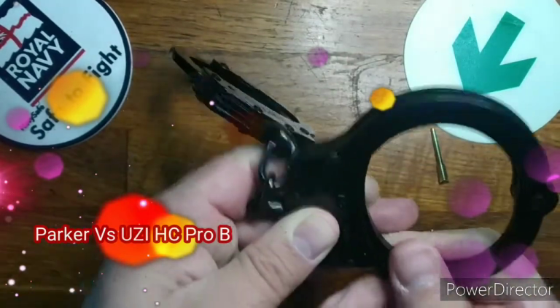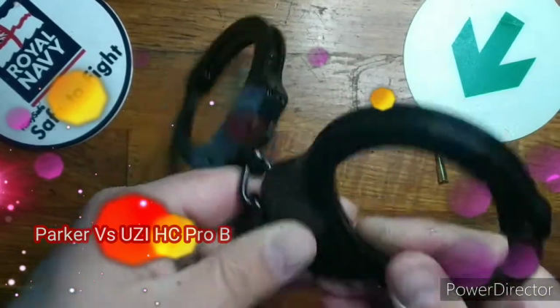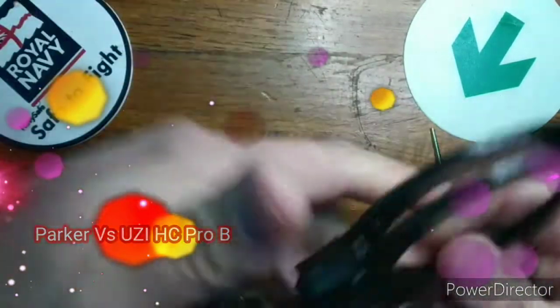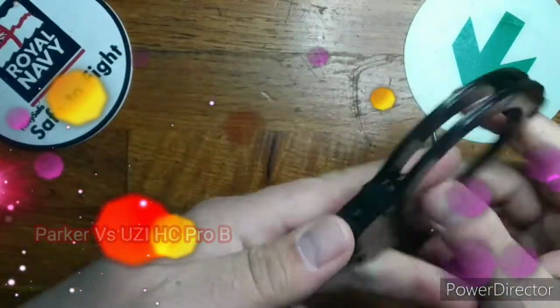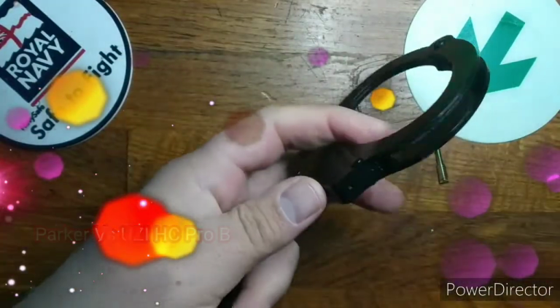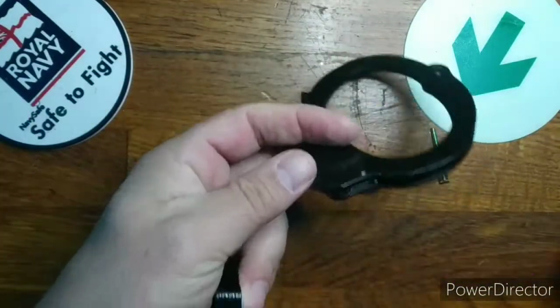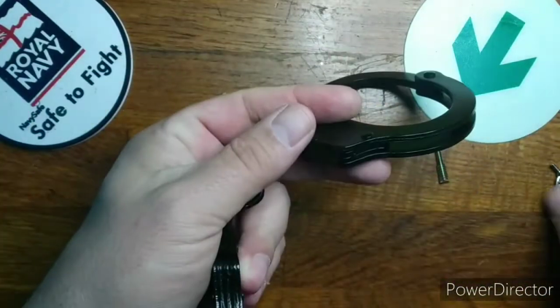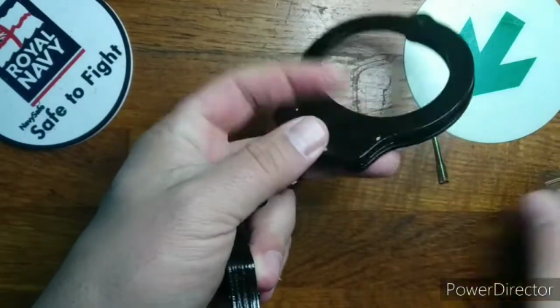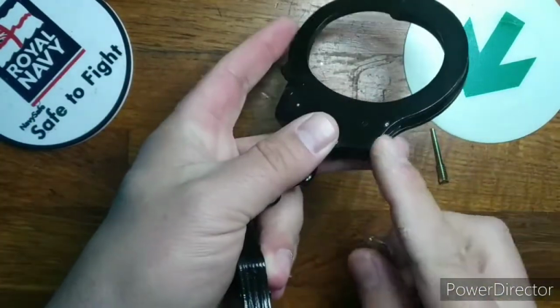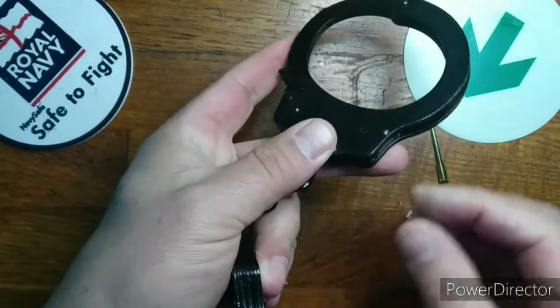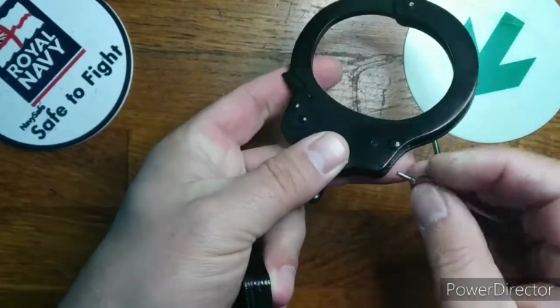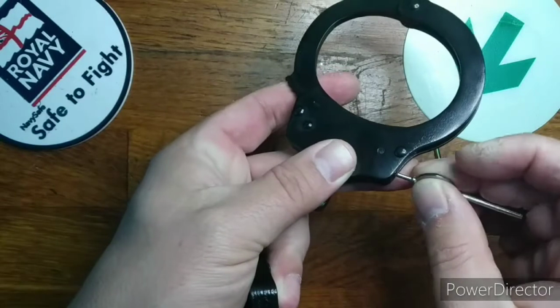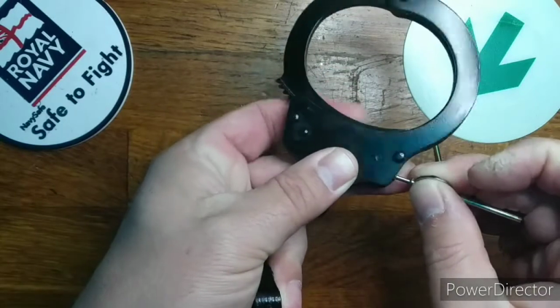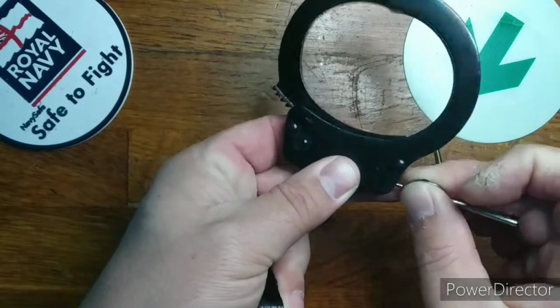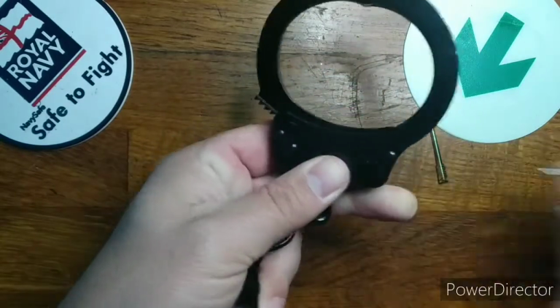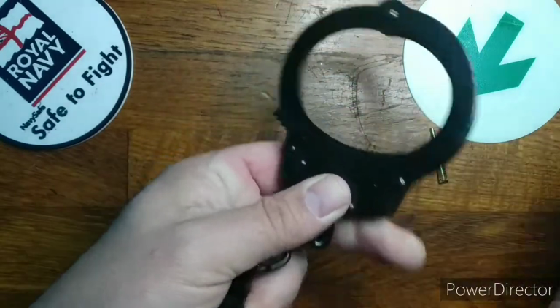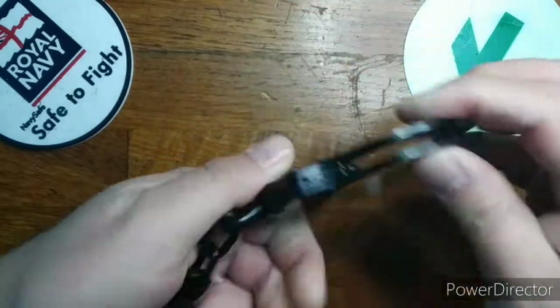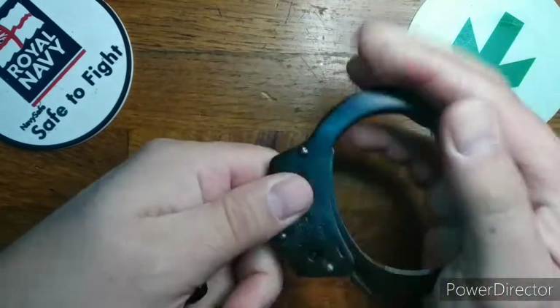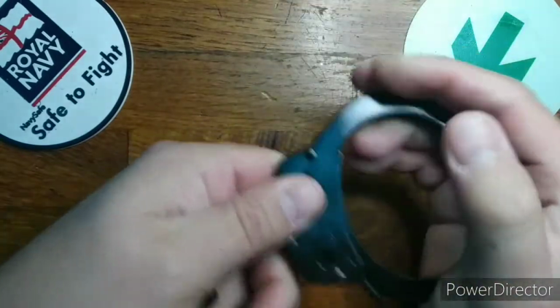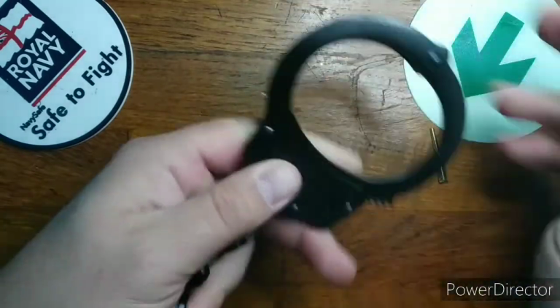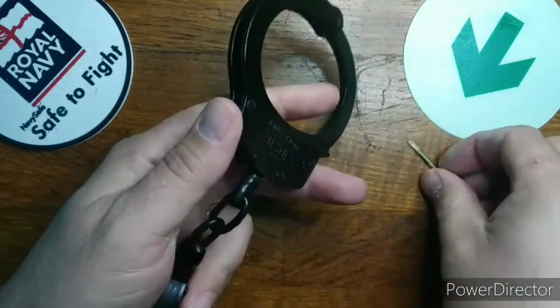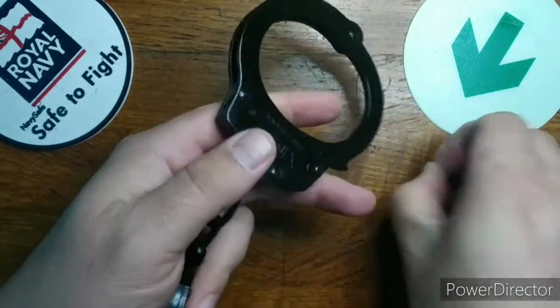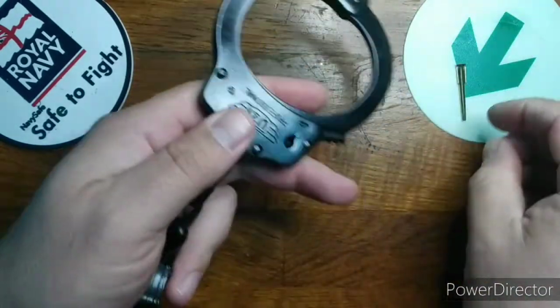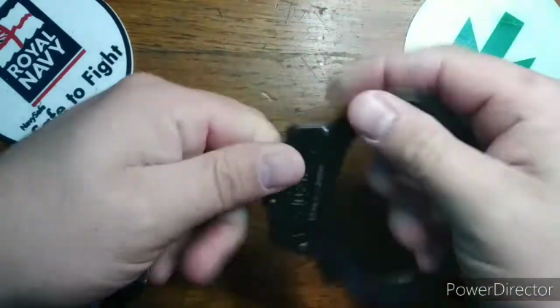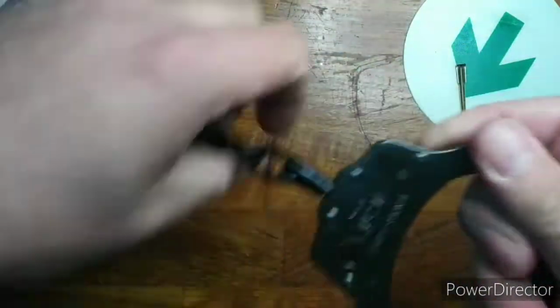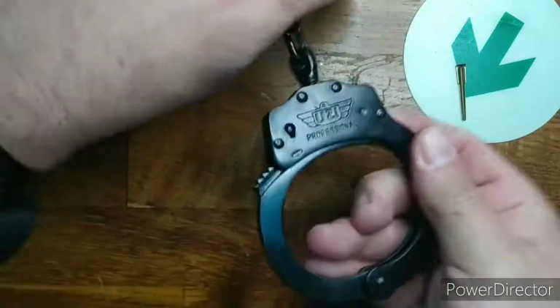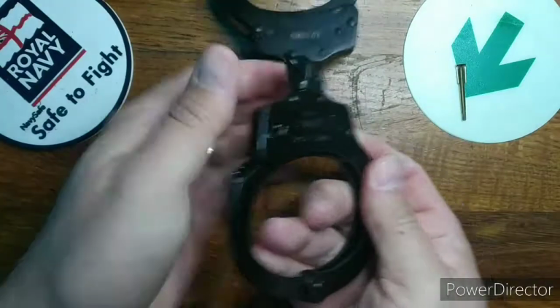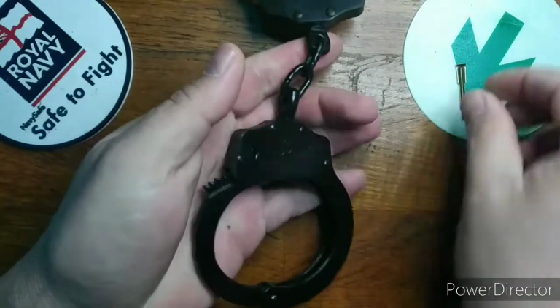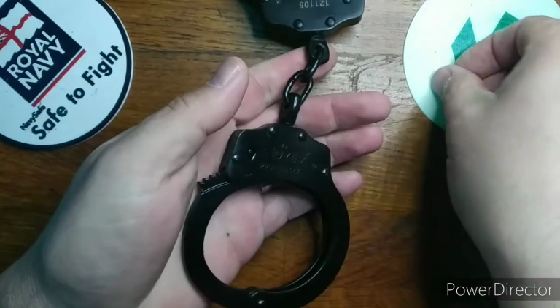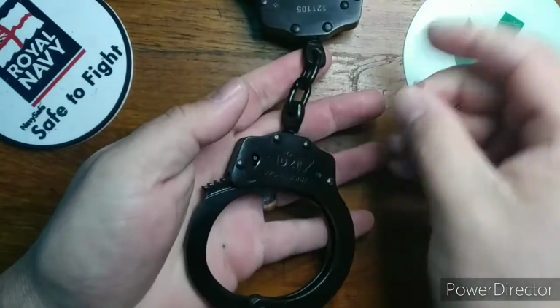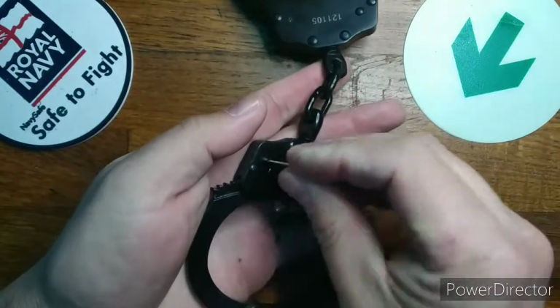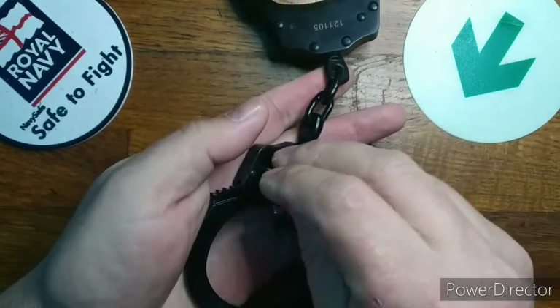Today we have some UZHC Pro-B. These handcuffs are rumored to be the preferred choice for the US Secret Service. This is because they are deemed secure and difficult to pick.